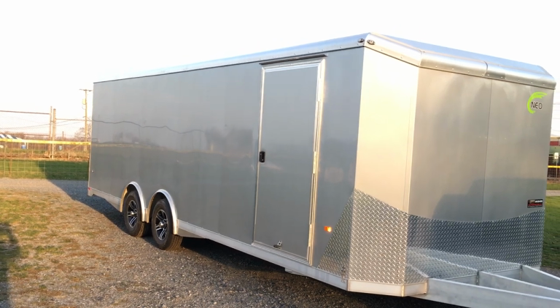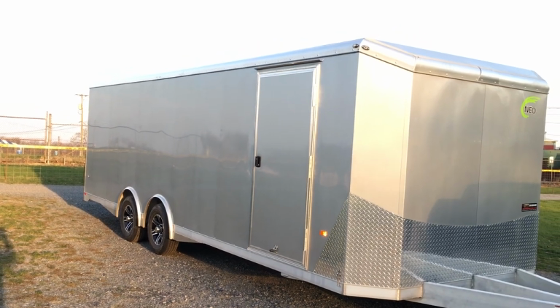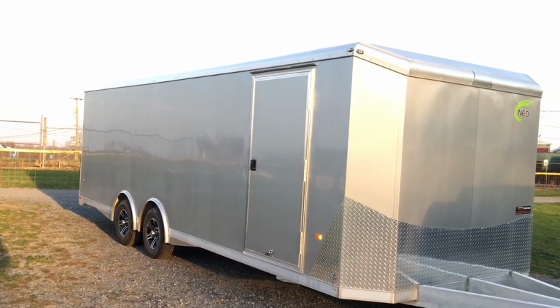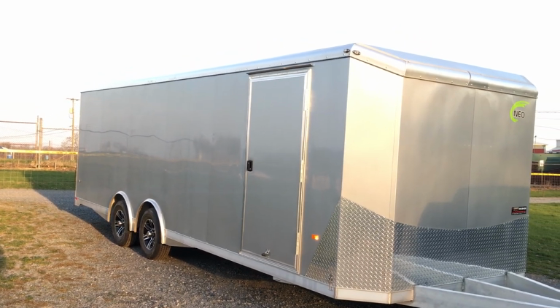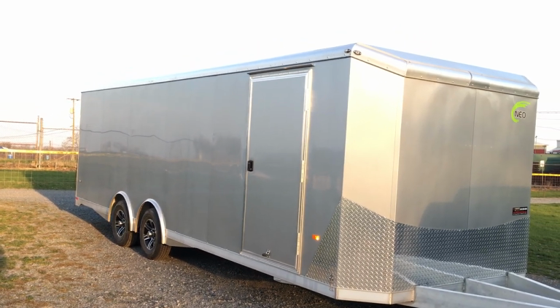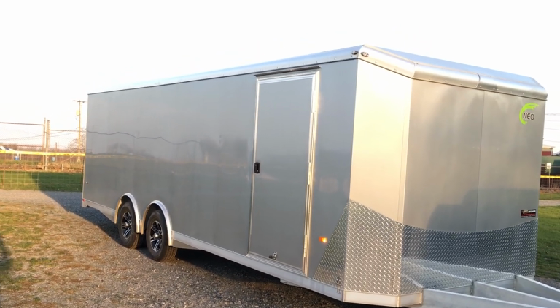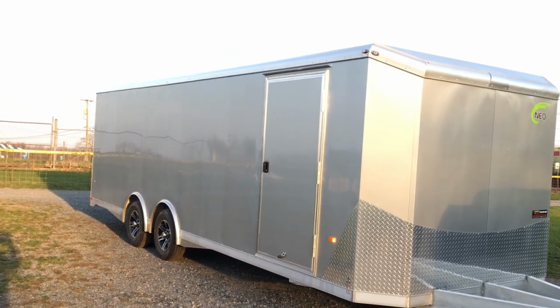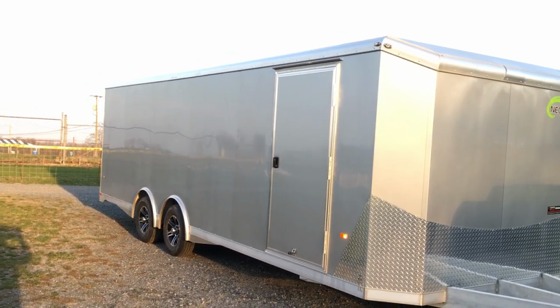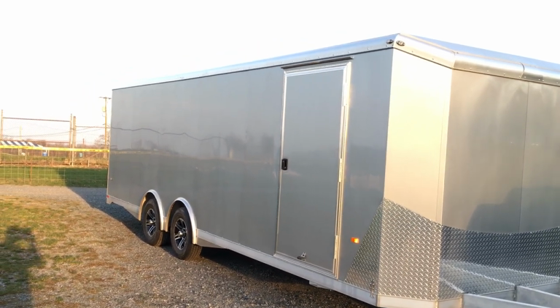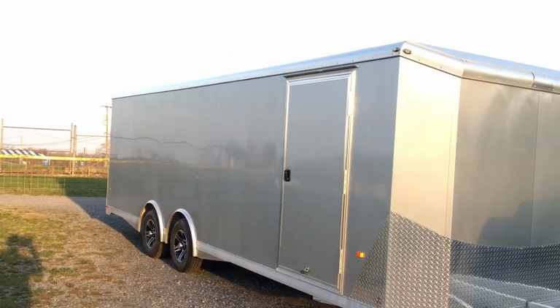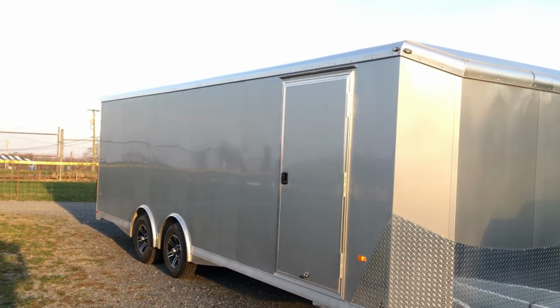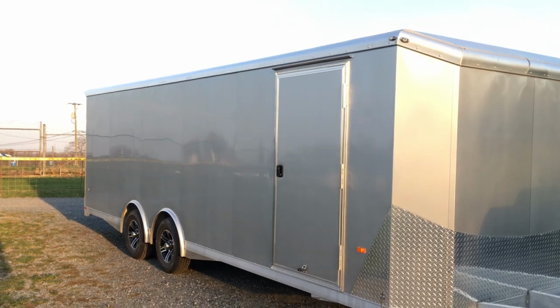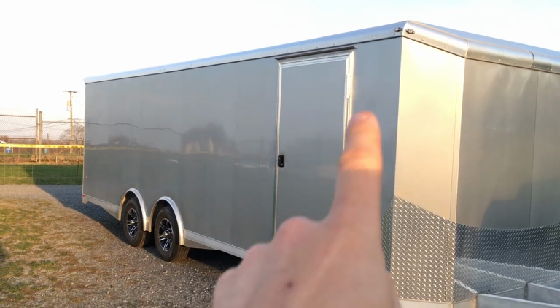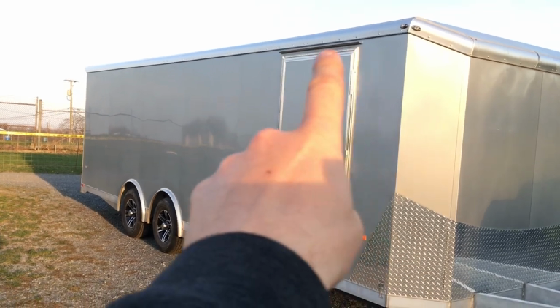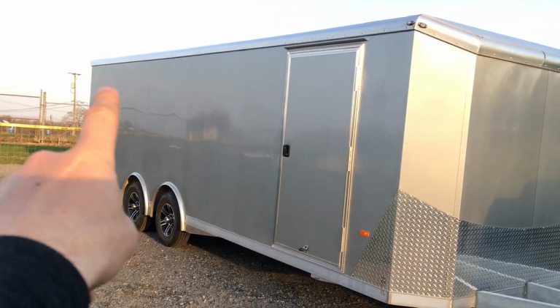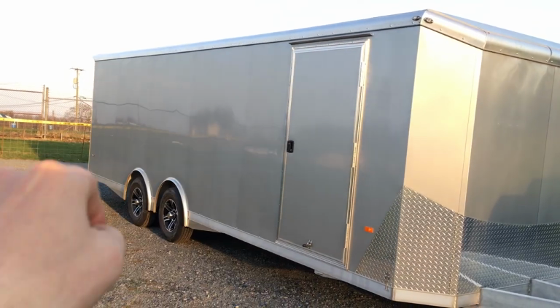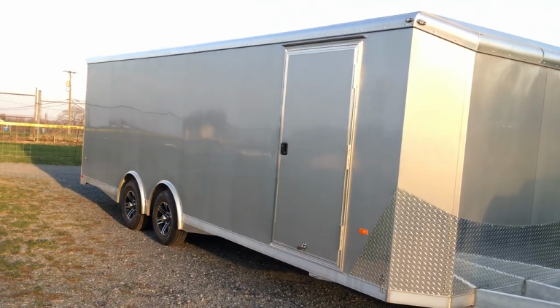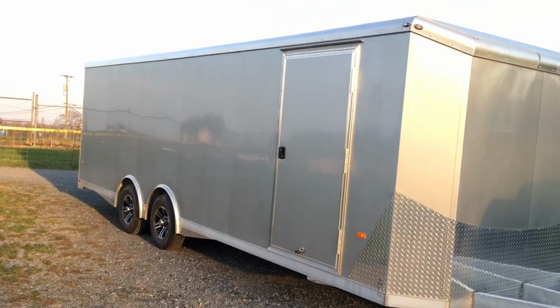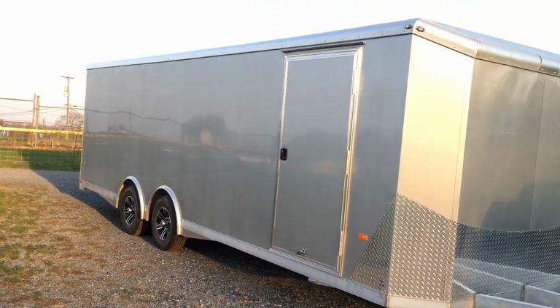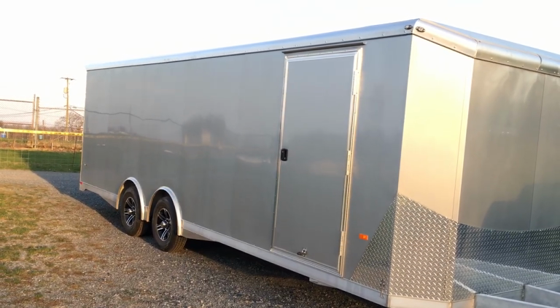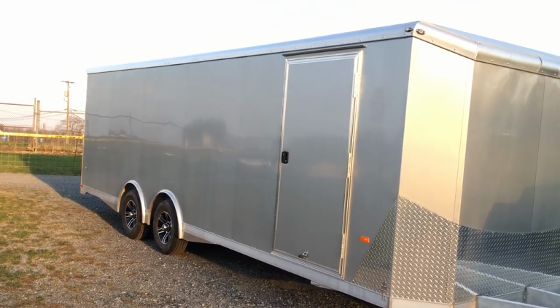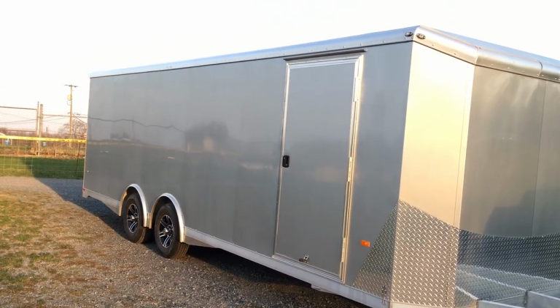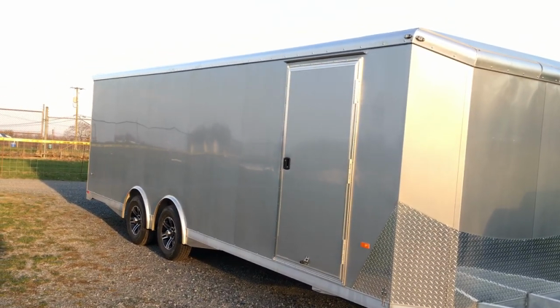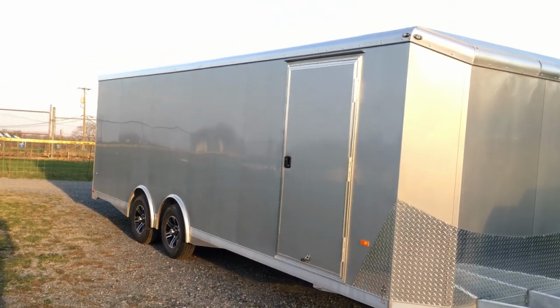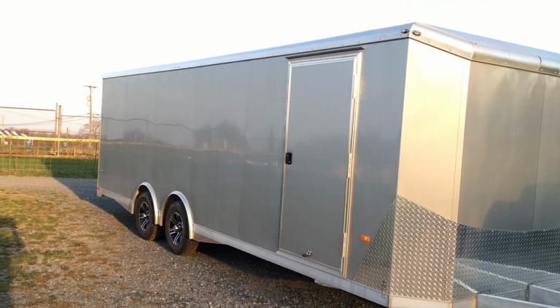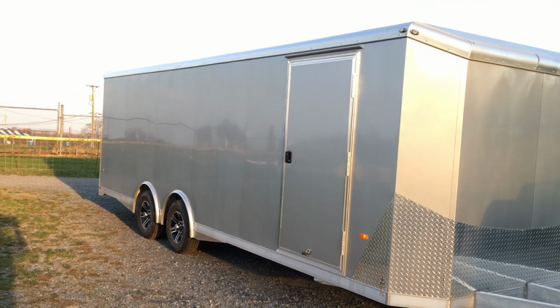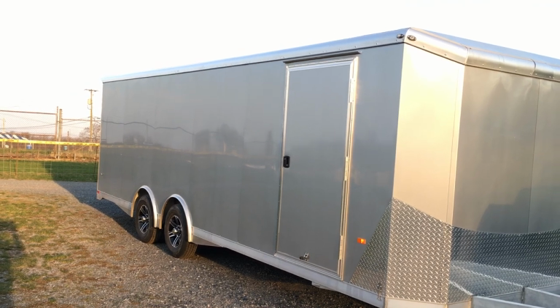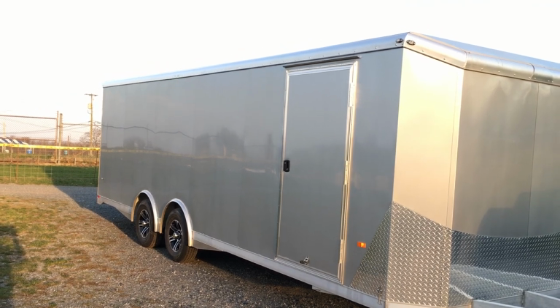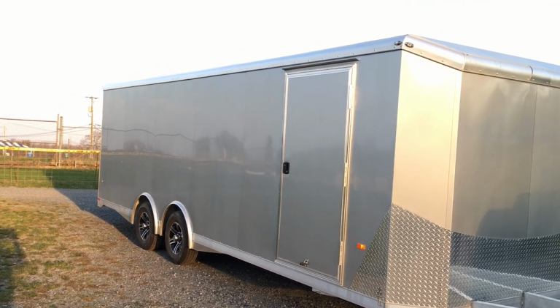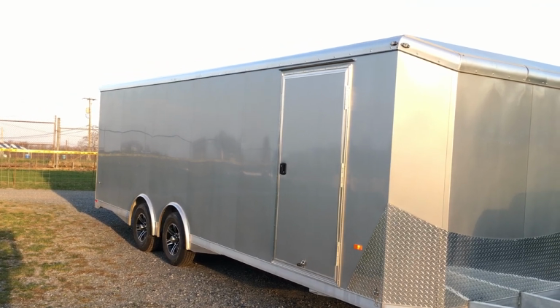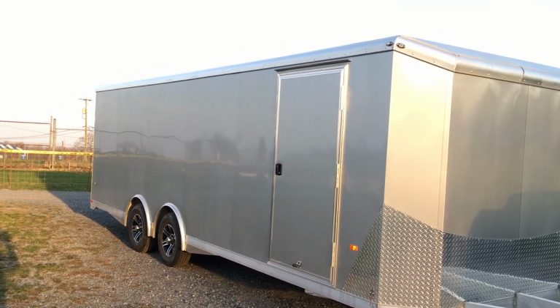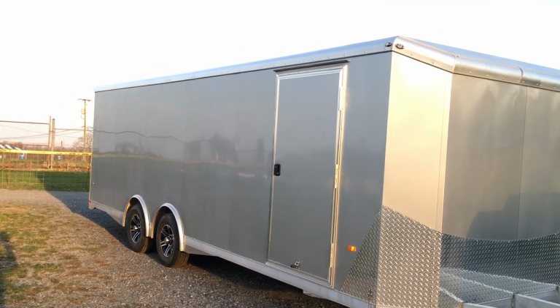They also have the one-piece aluminum roof. The cove is a one piece up top — it's not a seam-together color-coded piece. It's a little thicker; instead of an O30, it's an O80, and it's one piece instead of seamed.